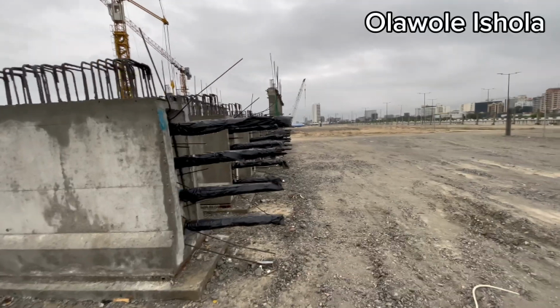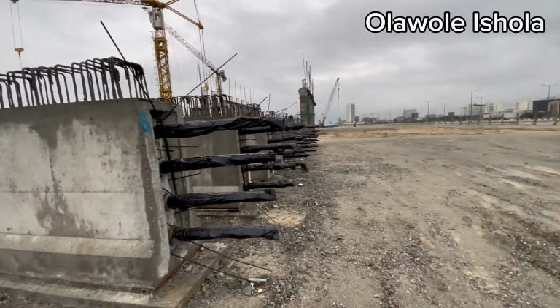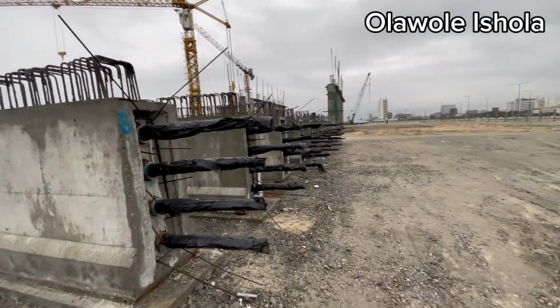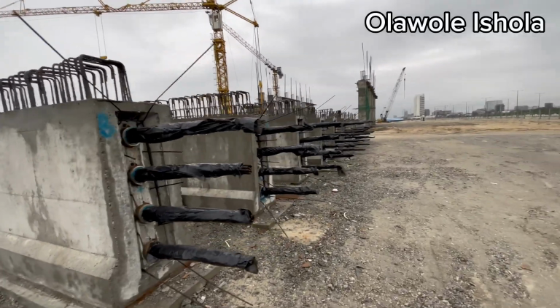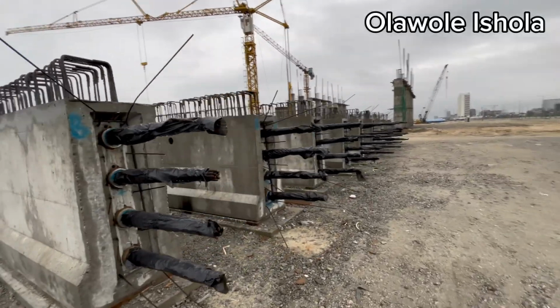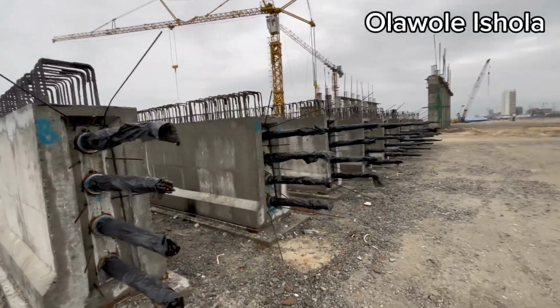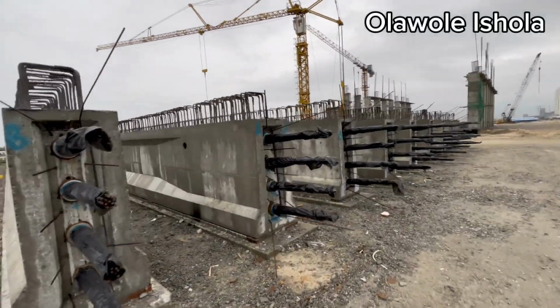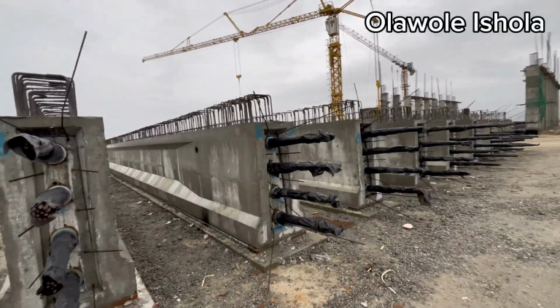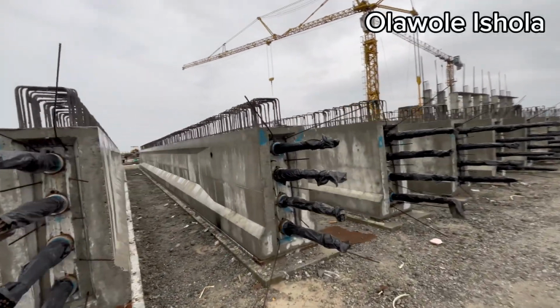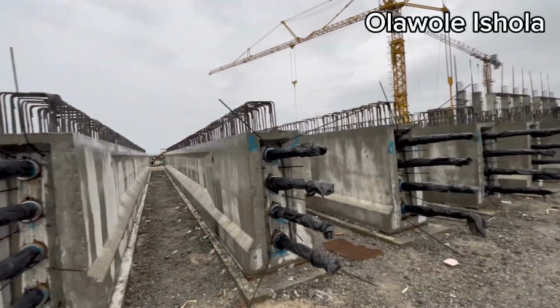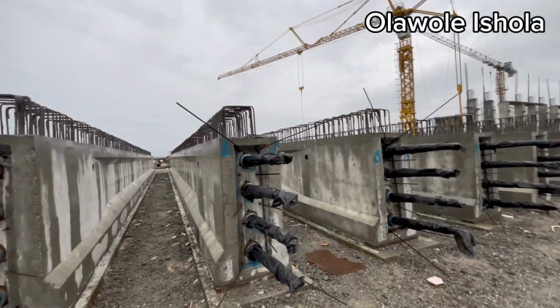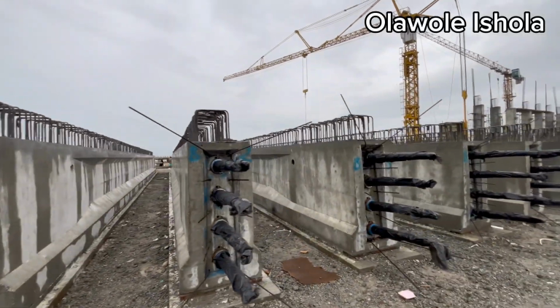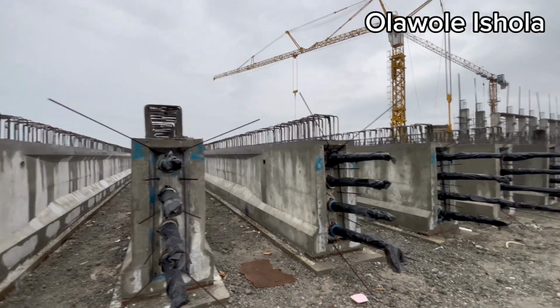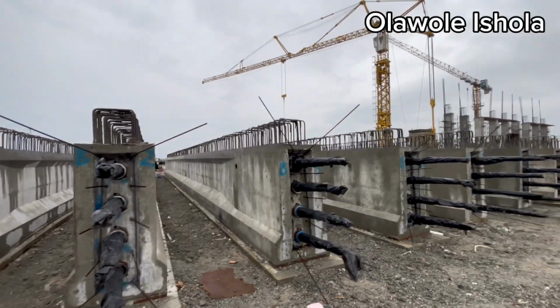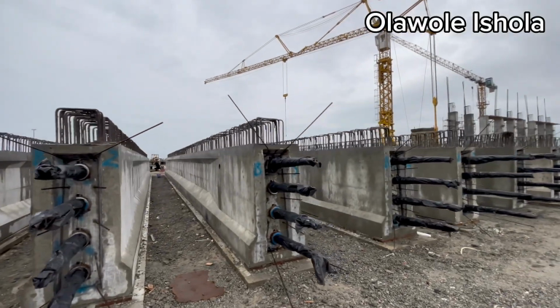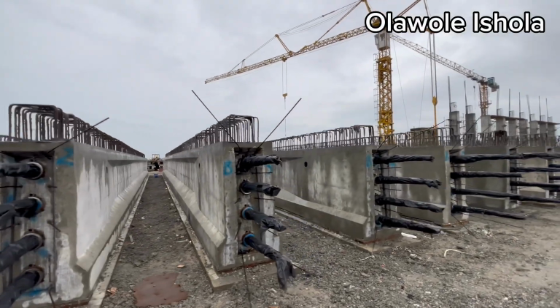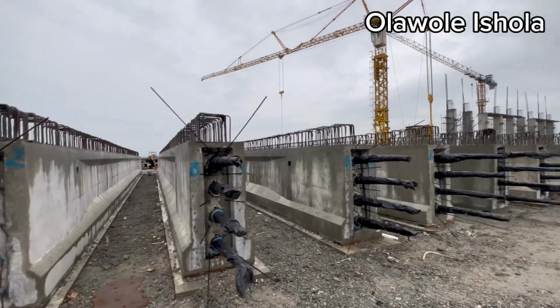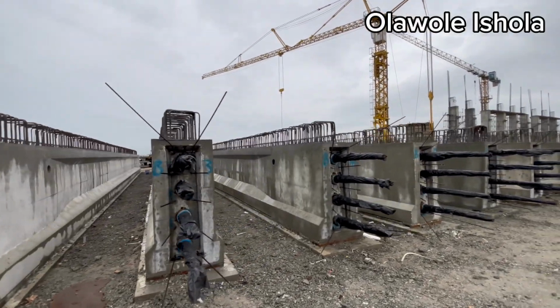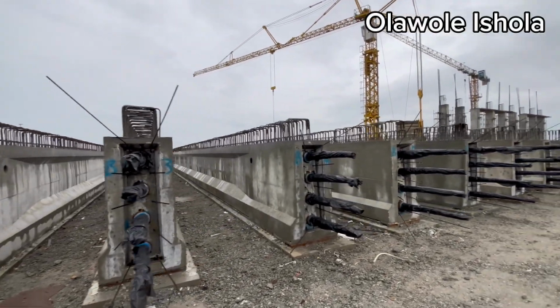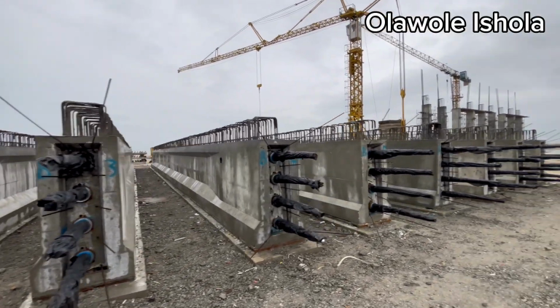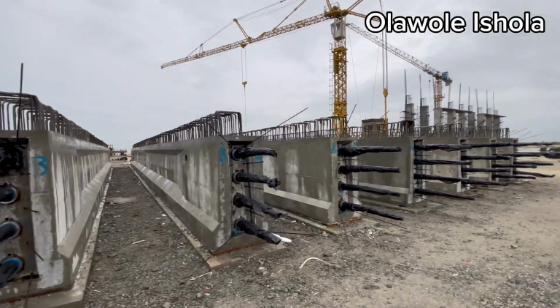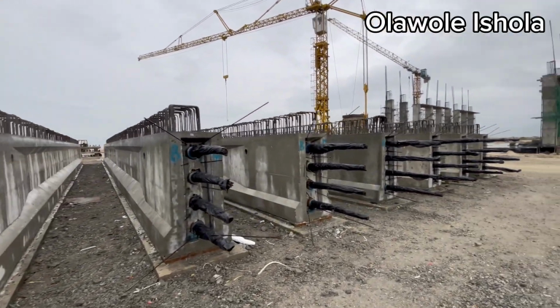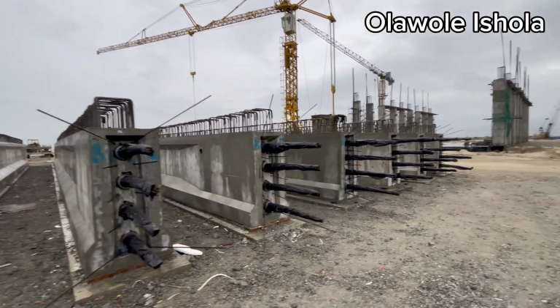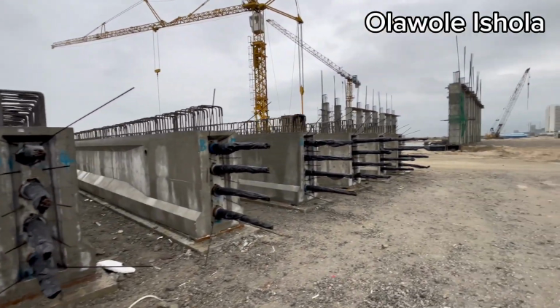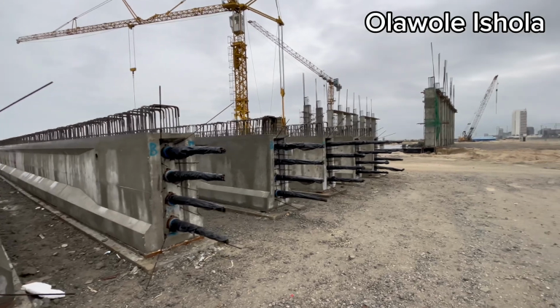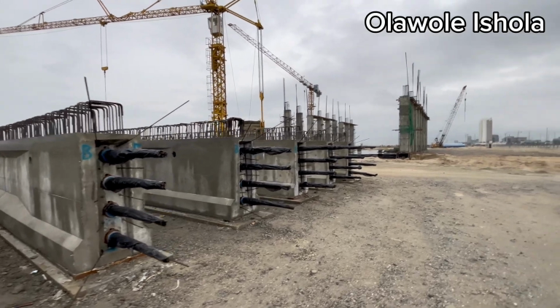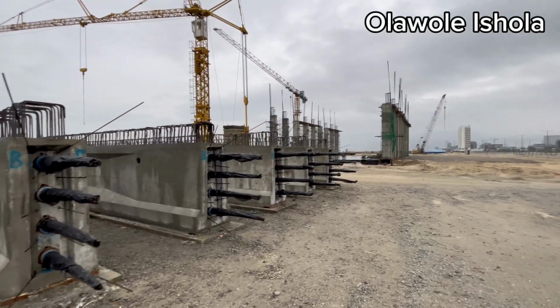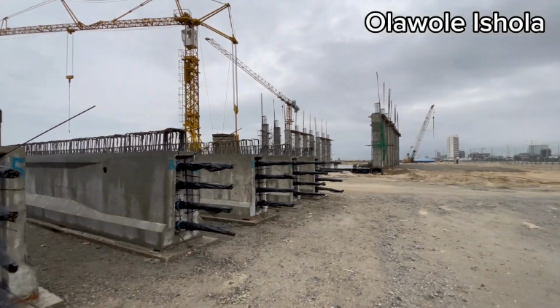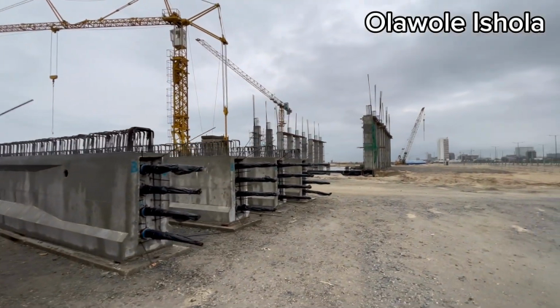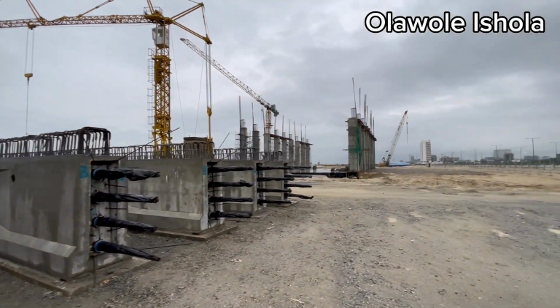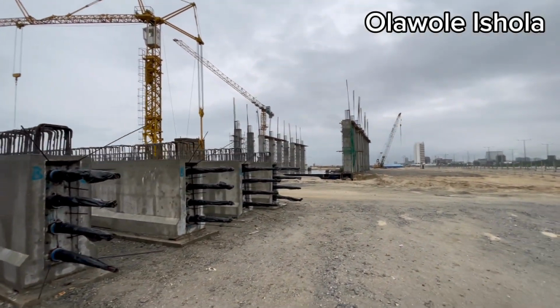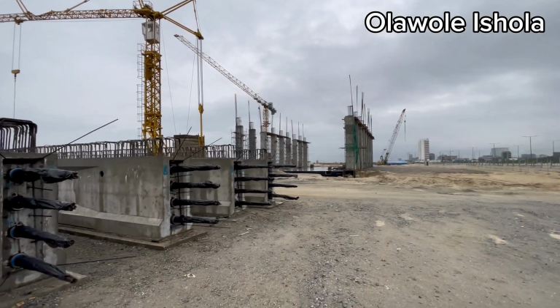Welcome back. The EcoAtlantic City Power Plant Project is going to be equipped with modern technology to ensure that the city's businesses, homes, and public spaces are always powered.